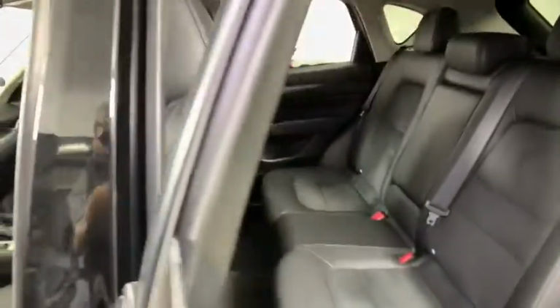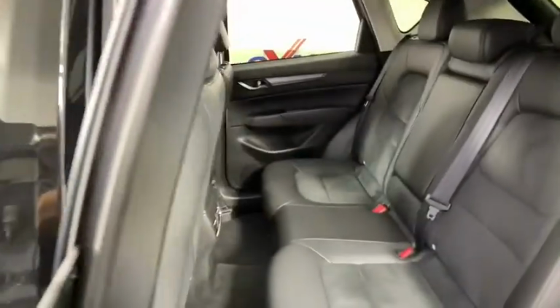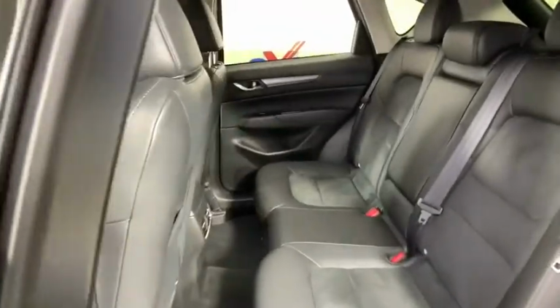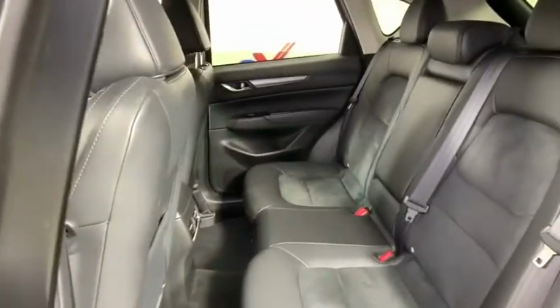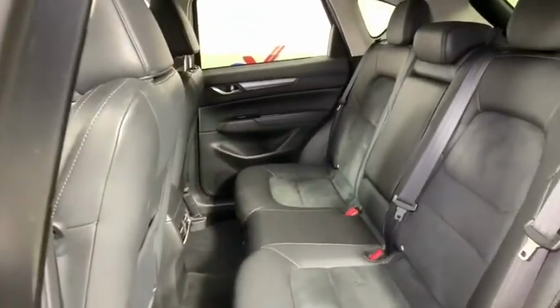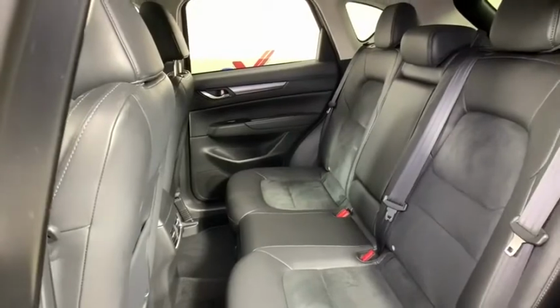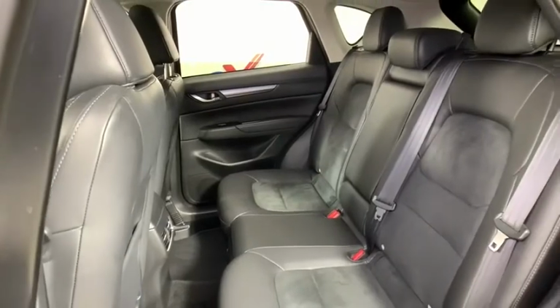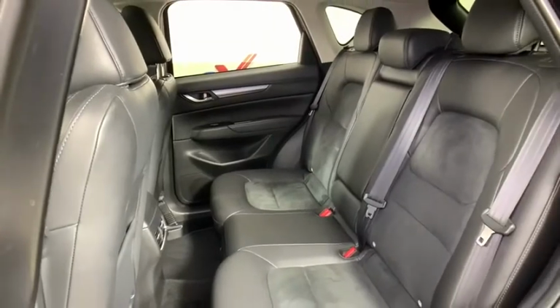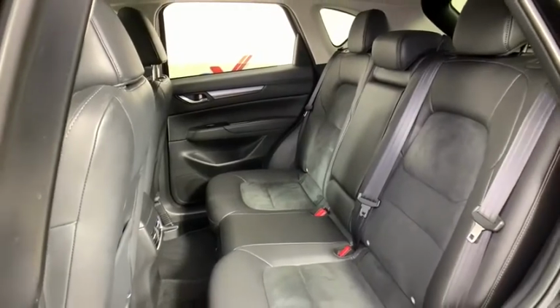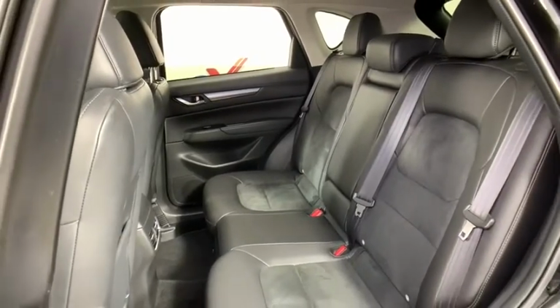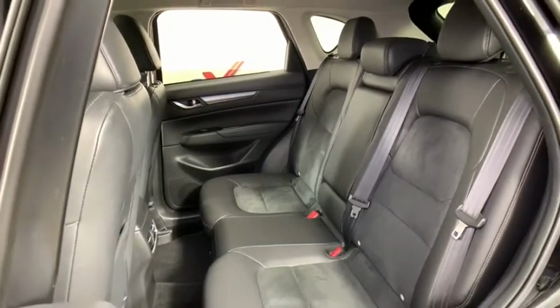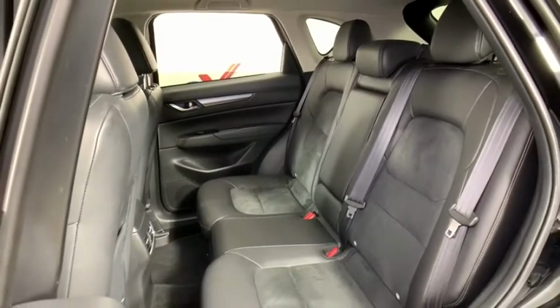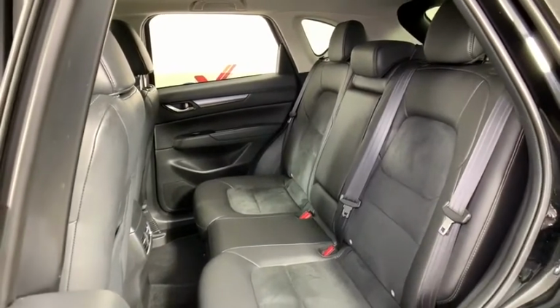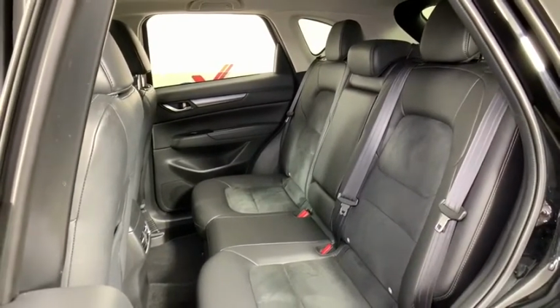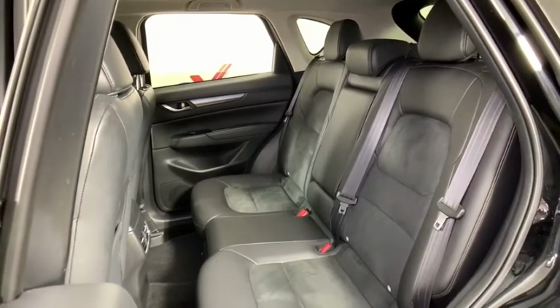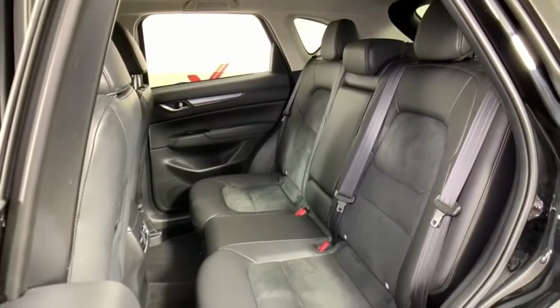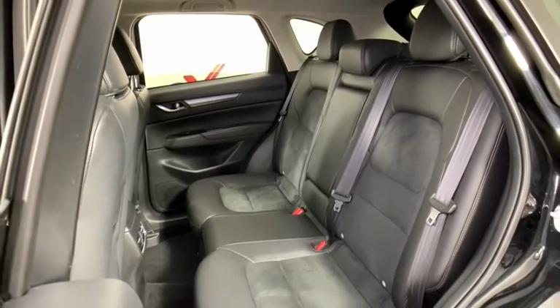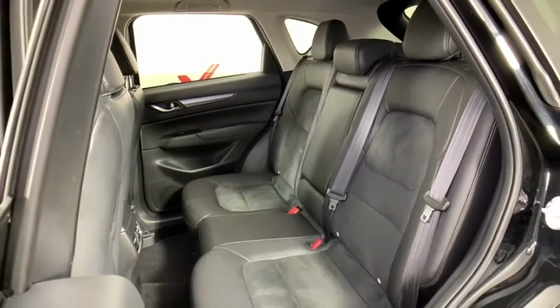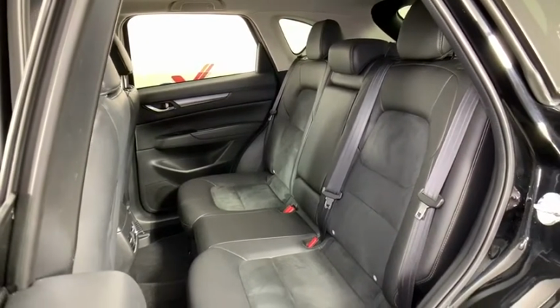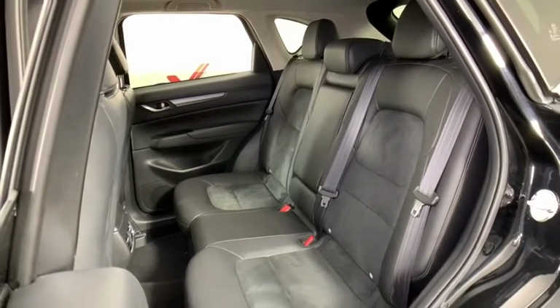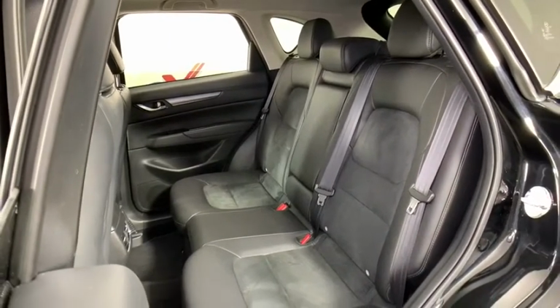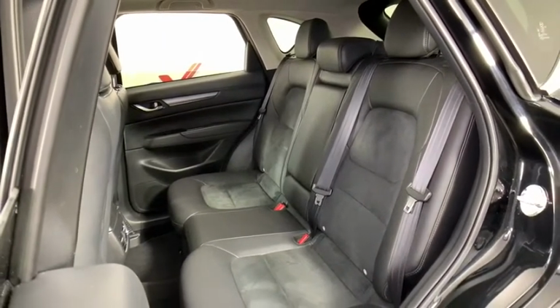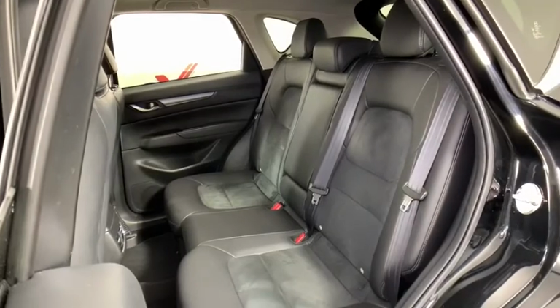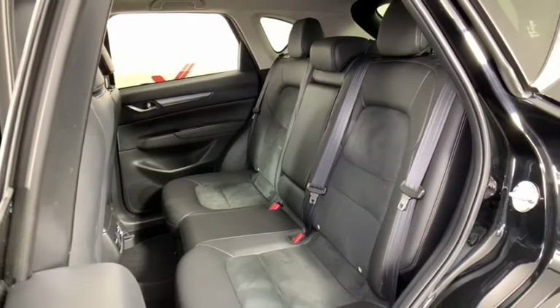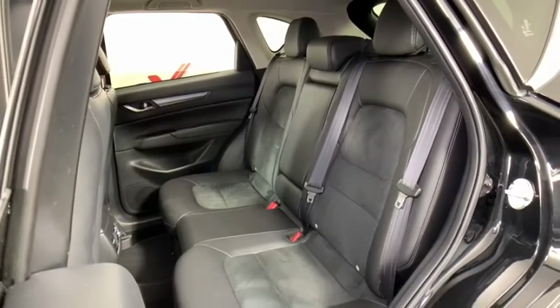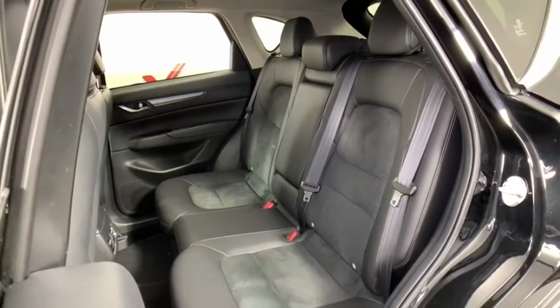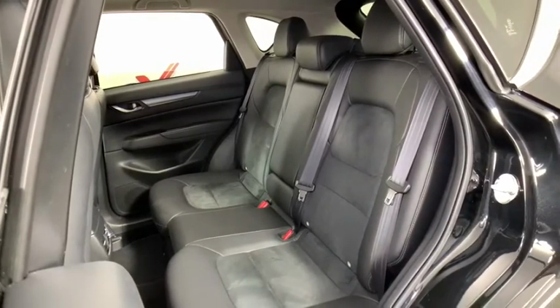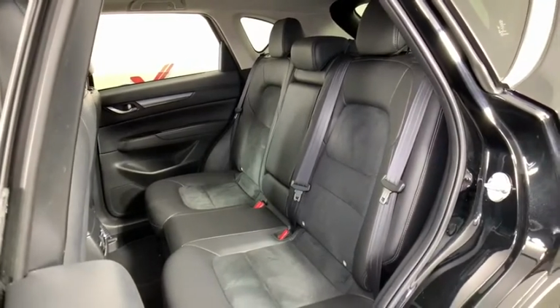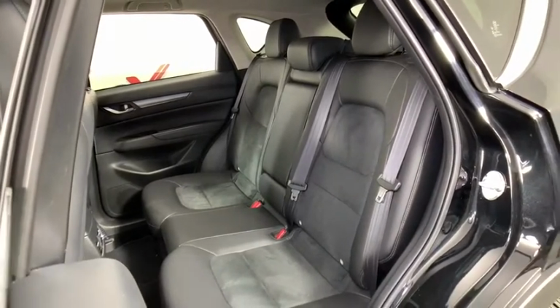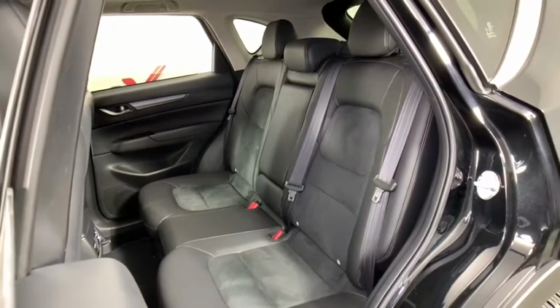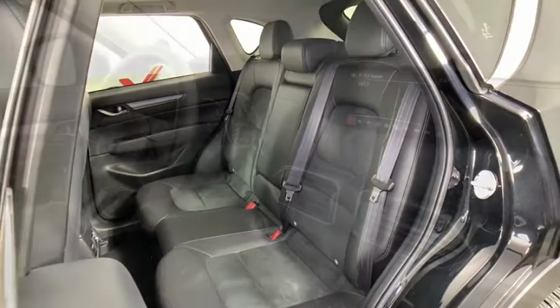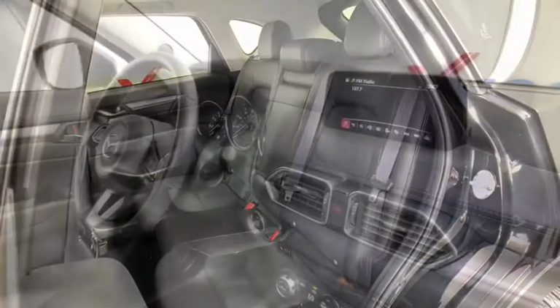Overhead console, remote keyless entry, panic alarm, power driver's seat, power rear liftgate, rear window wiper, driver vanity mirror, and front reading lamps.